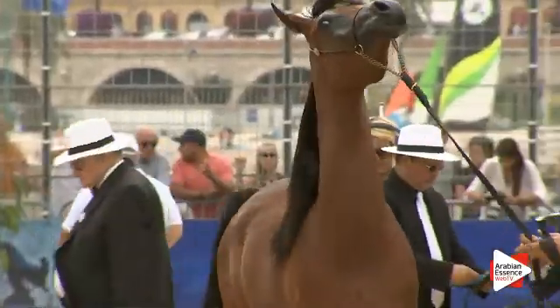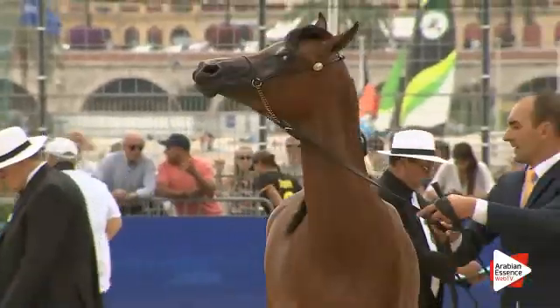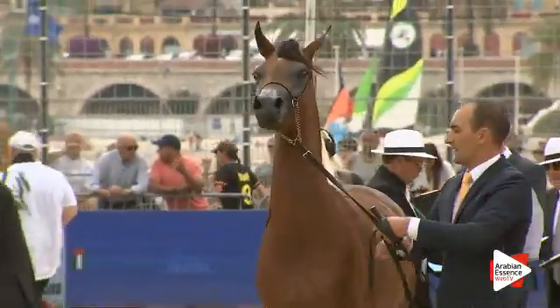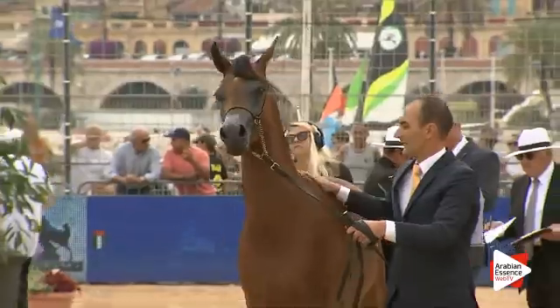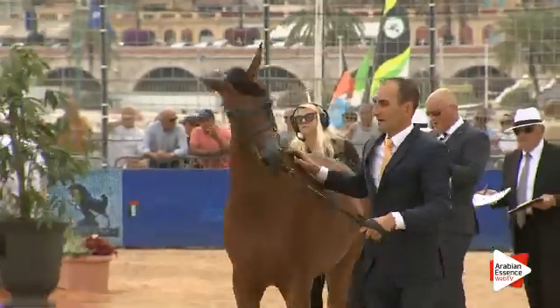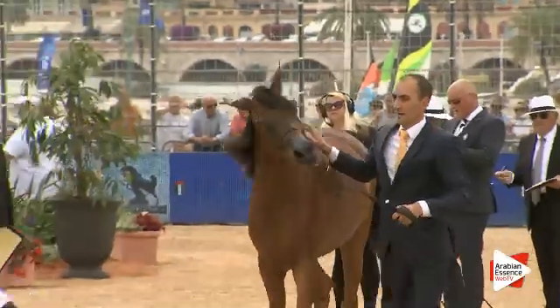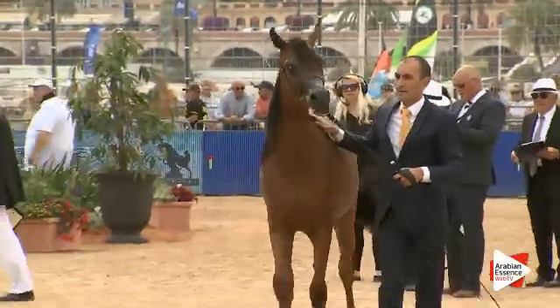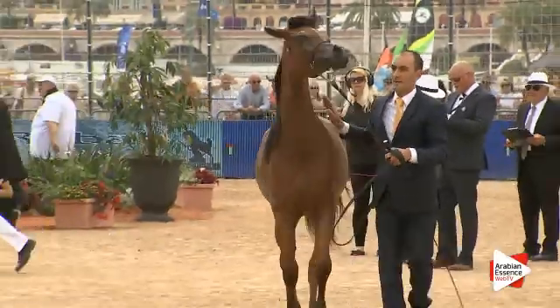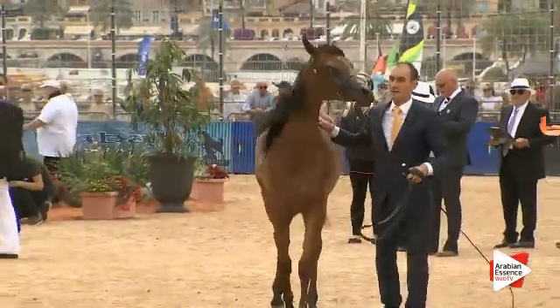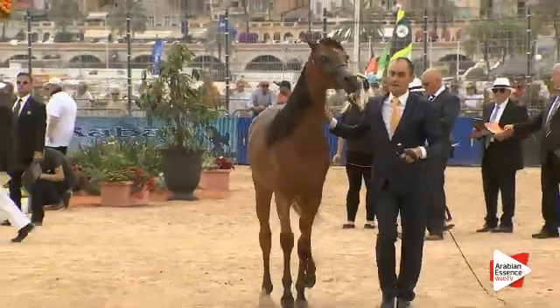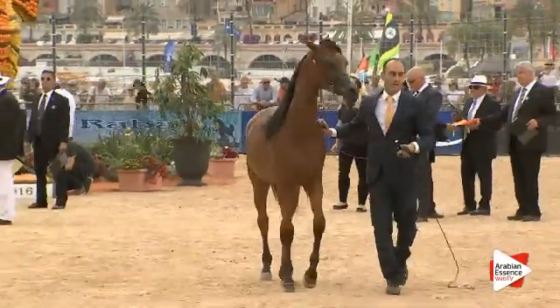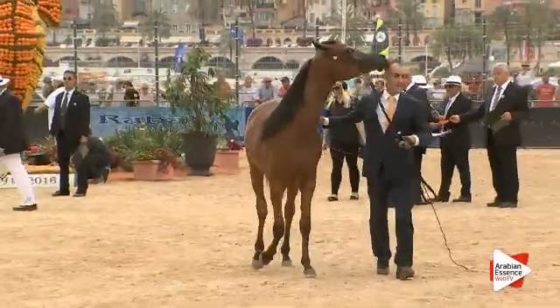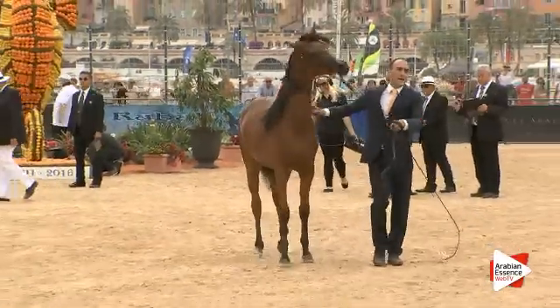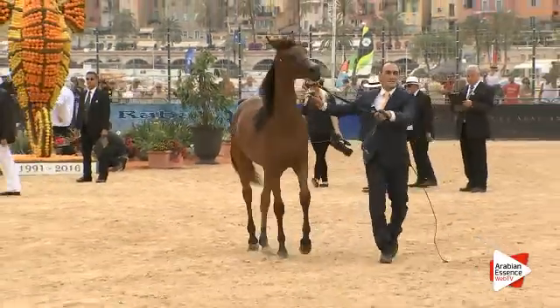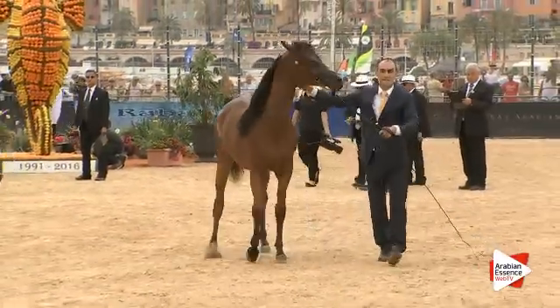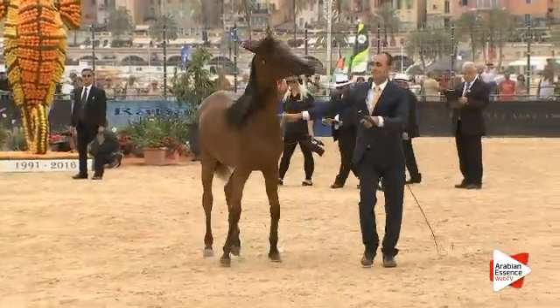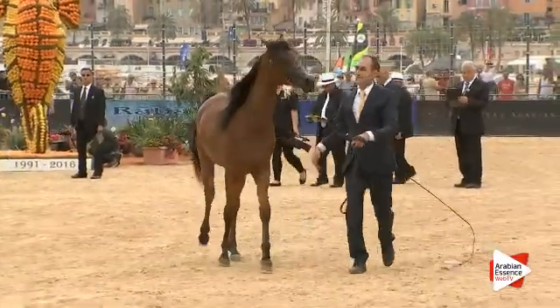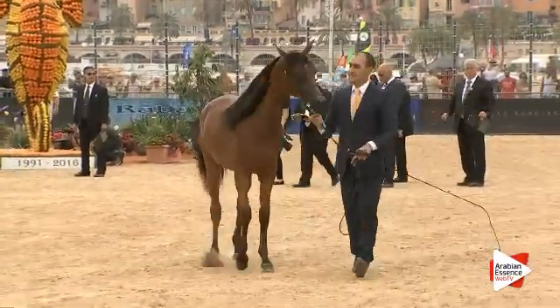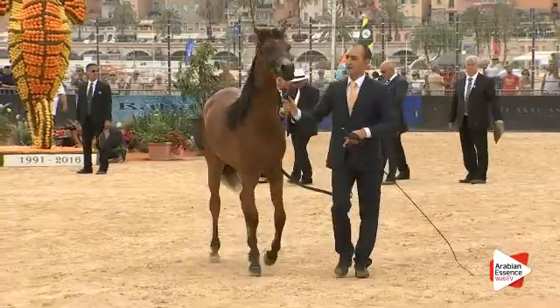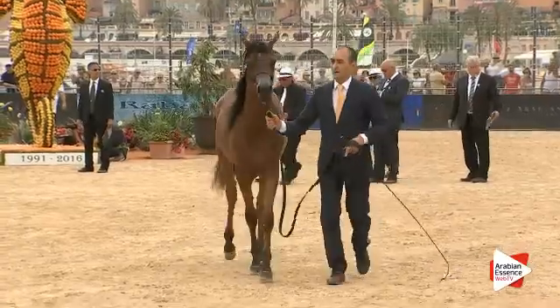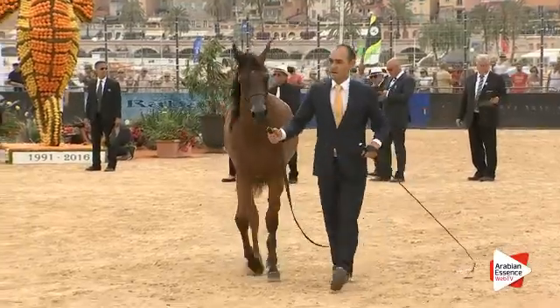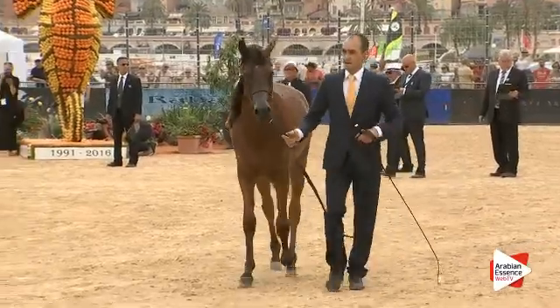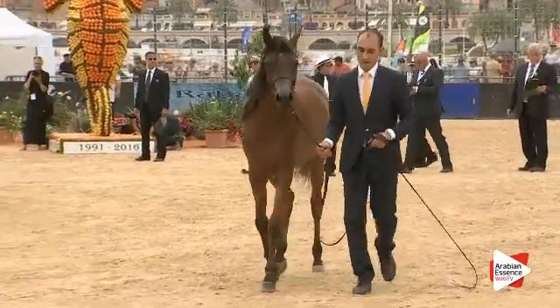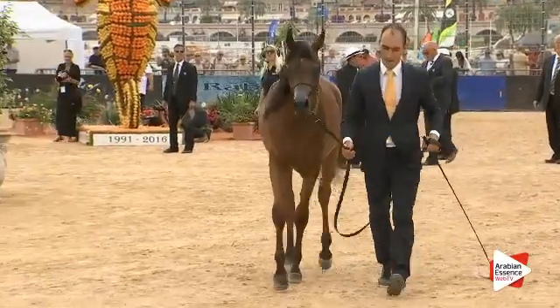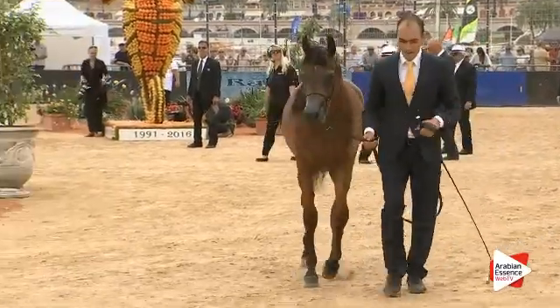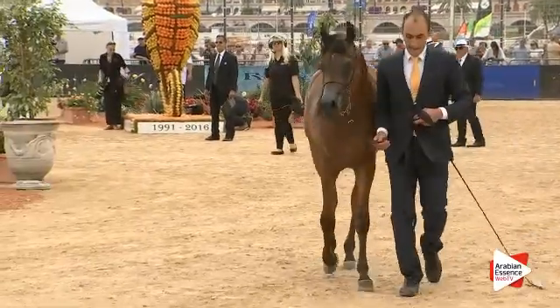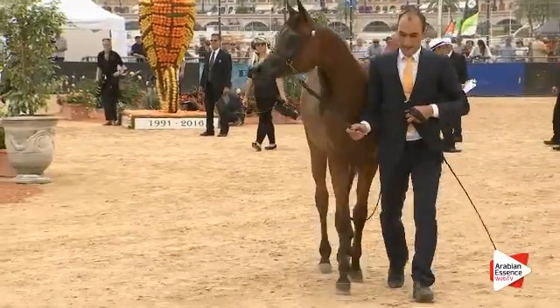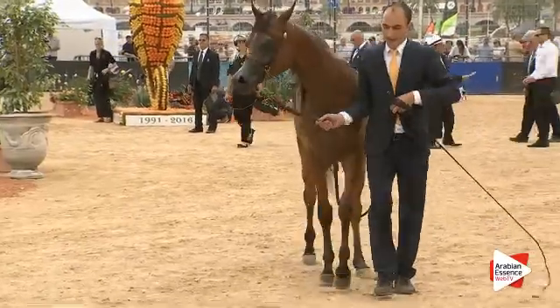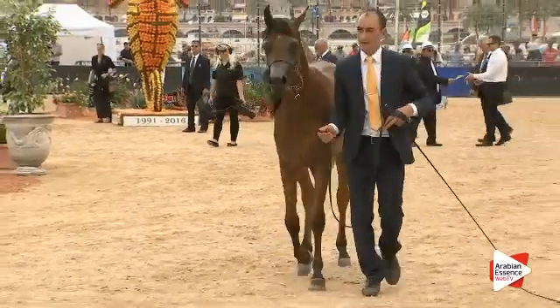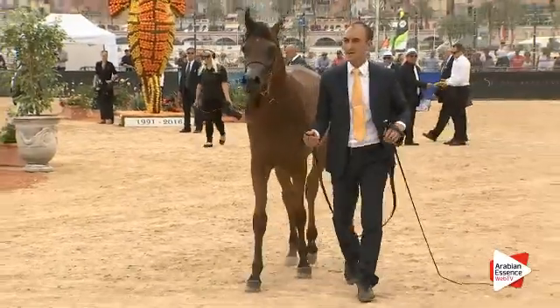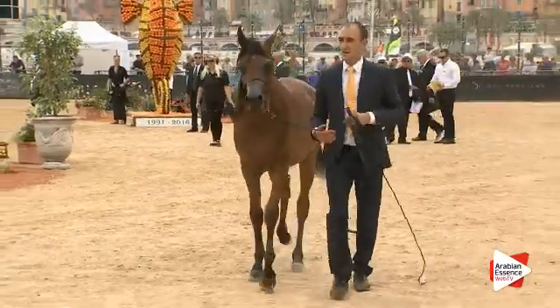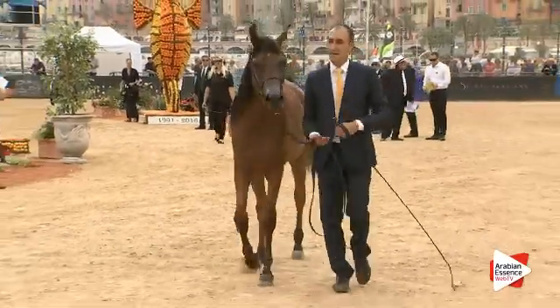Et pour le mouvement : 20 sur 20, 19.5, 20, 19.5 et 20. Une sublime moyenne de 93,50.